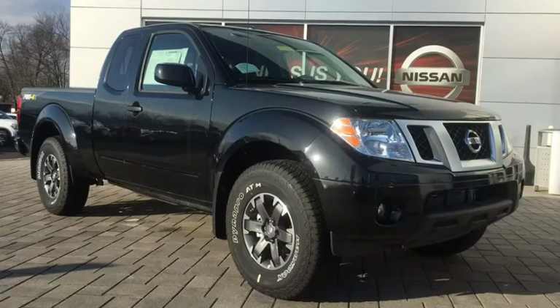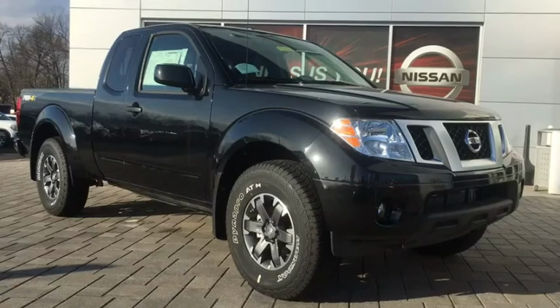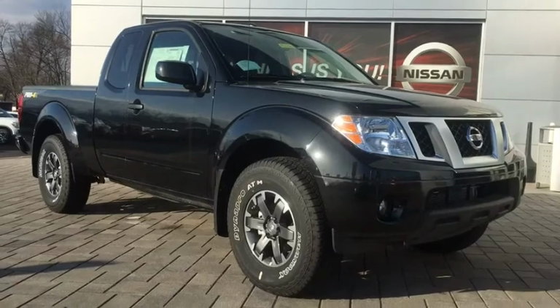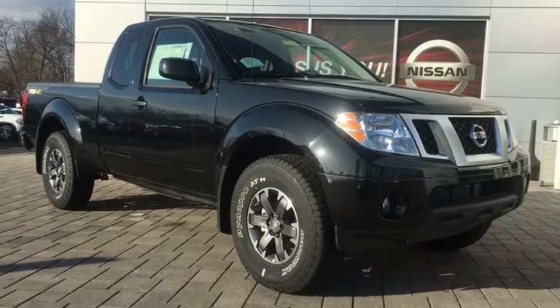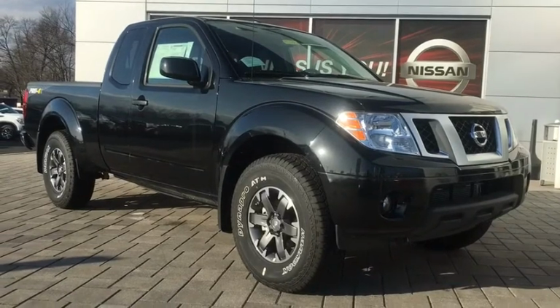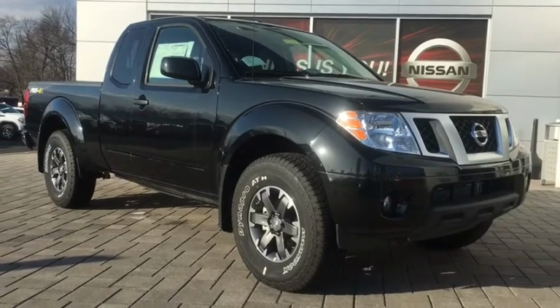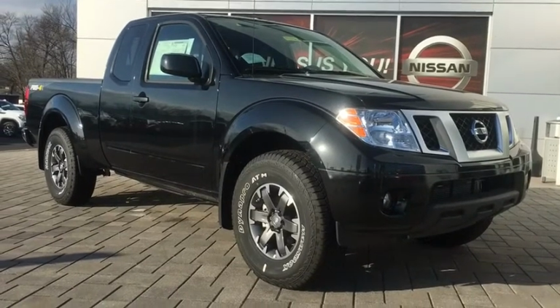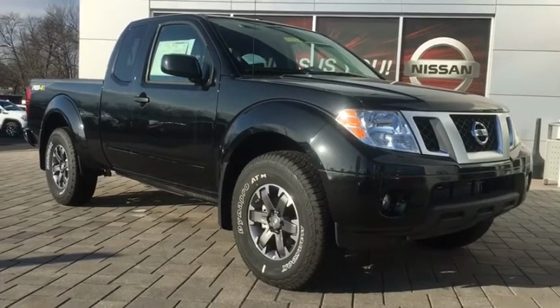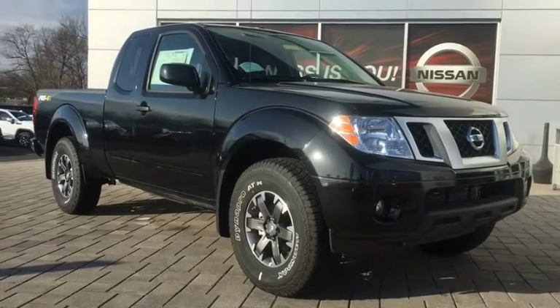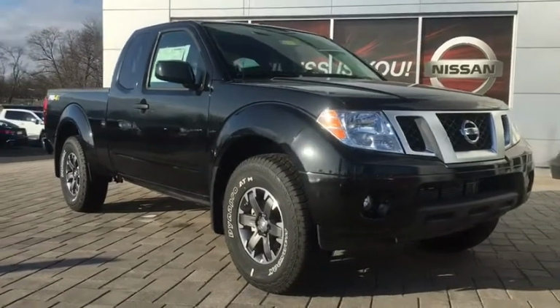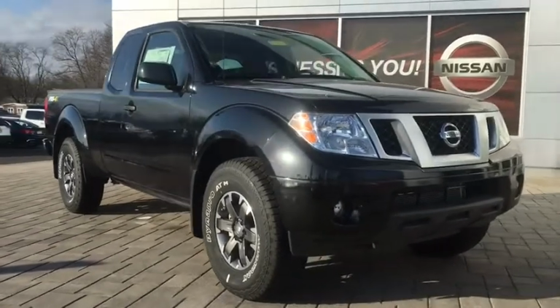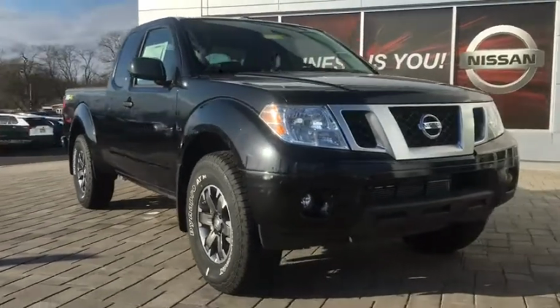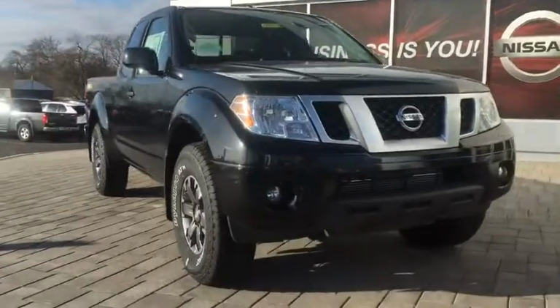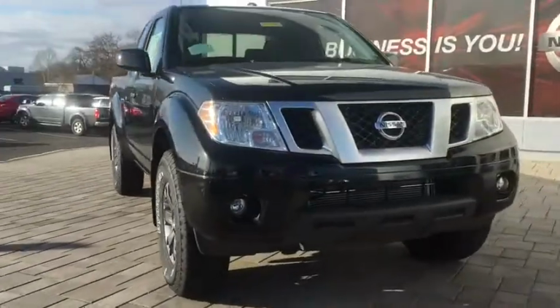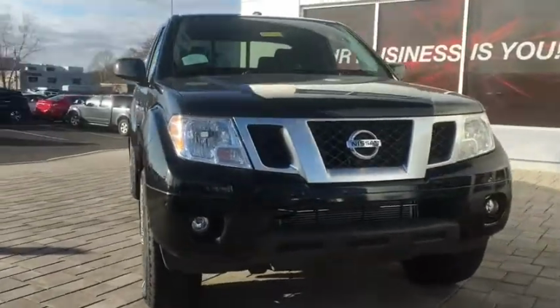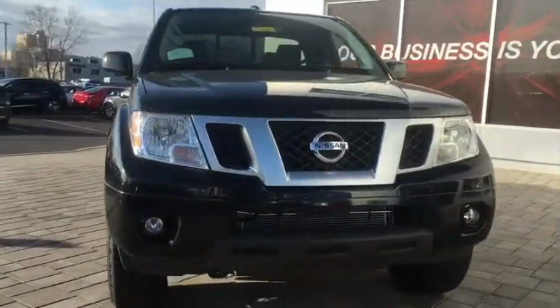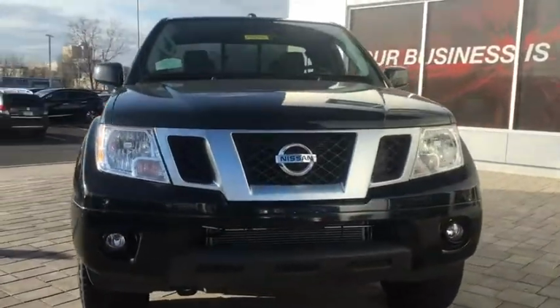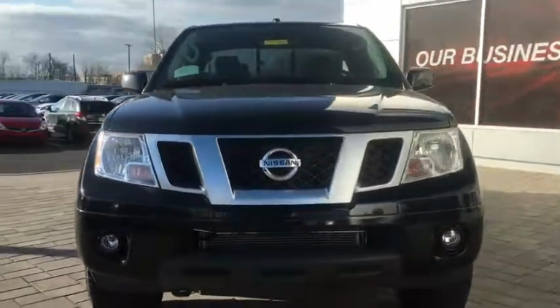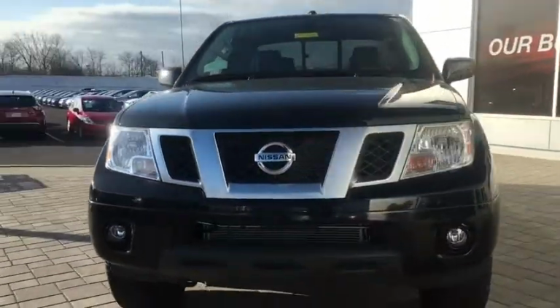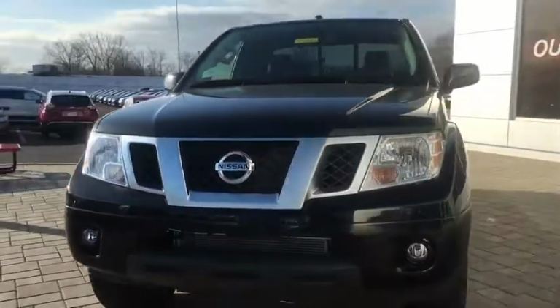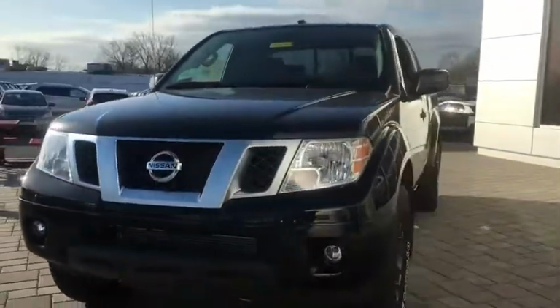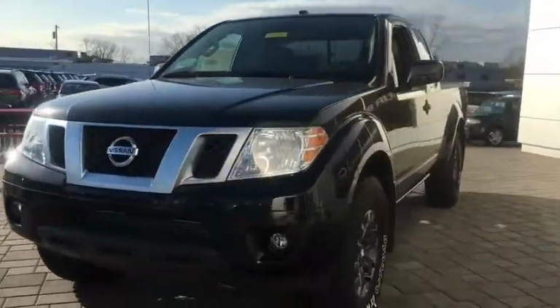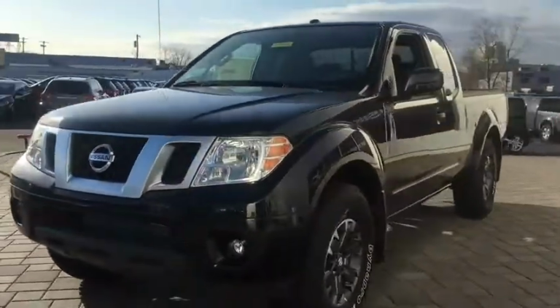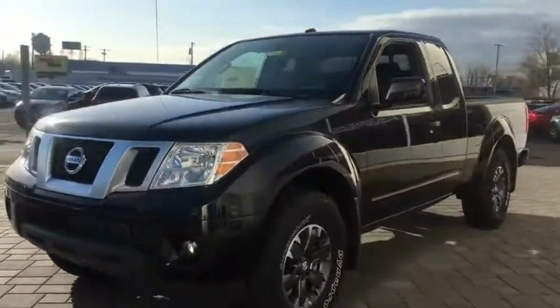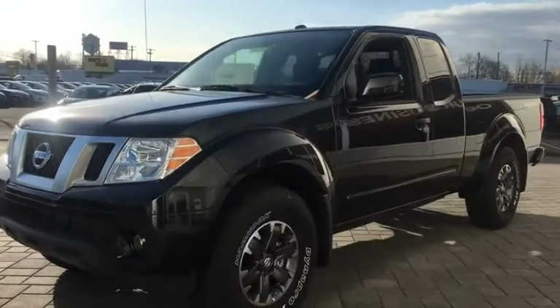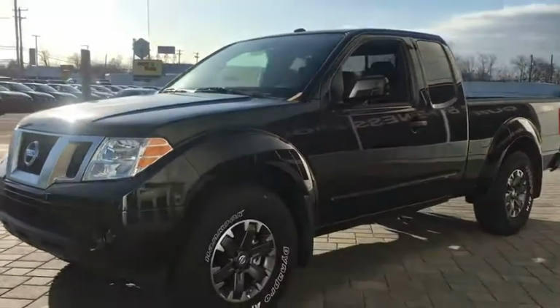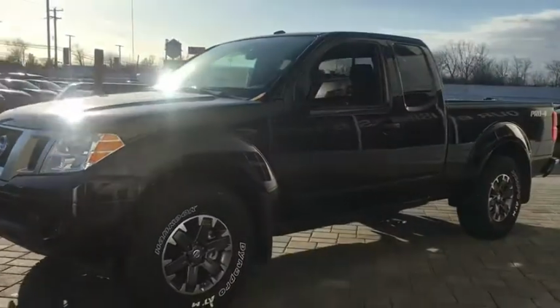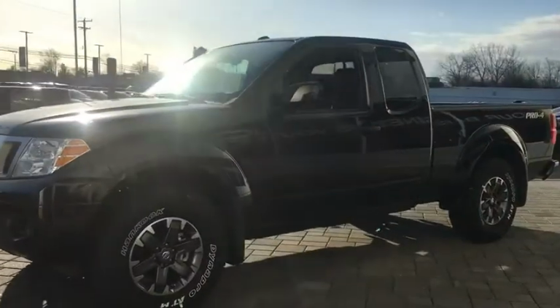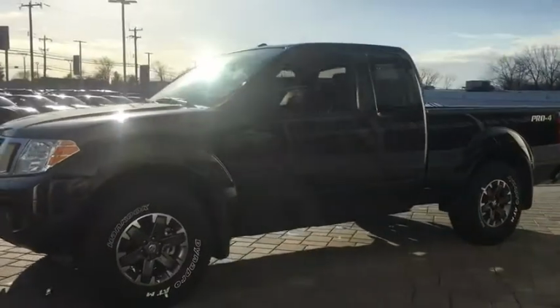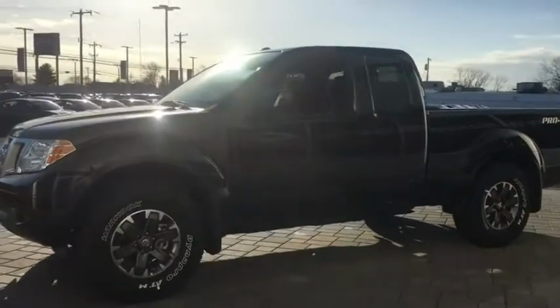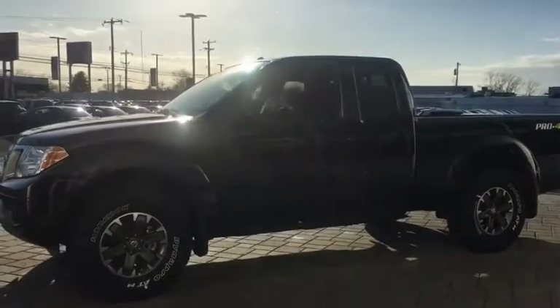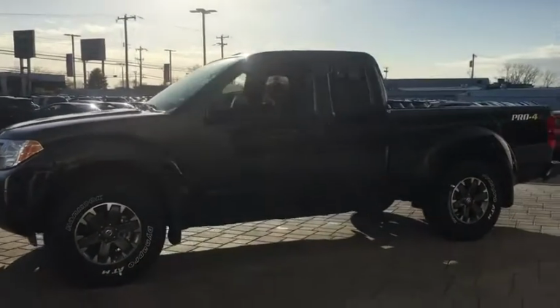Make a great choice today with the 2019 Nissan Frontier. The Nissan Frontier offers a full-length, fully-boxed frame for strength, serious off-road capabilities, and a five-star rating for side impact crash safety.